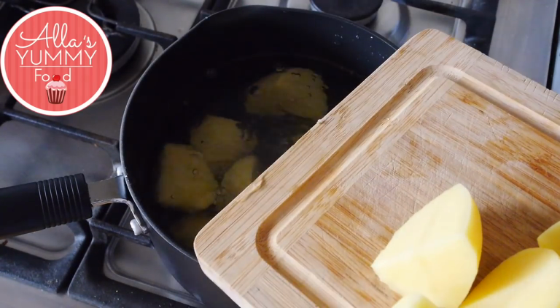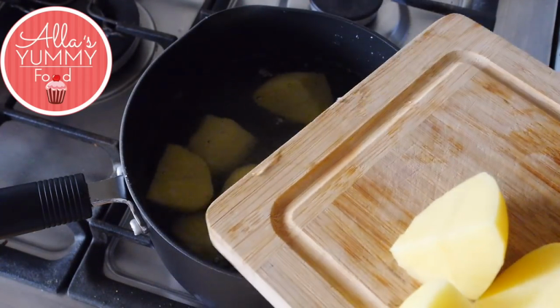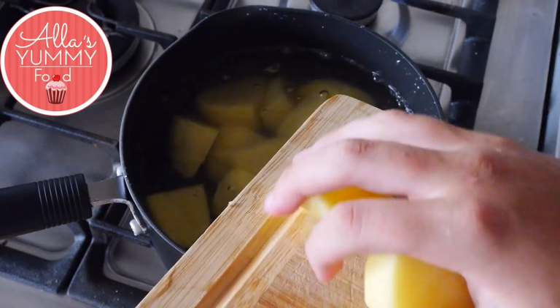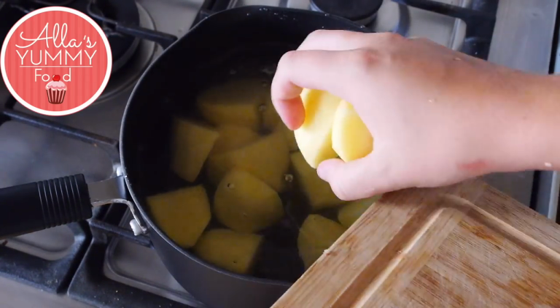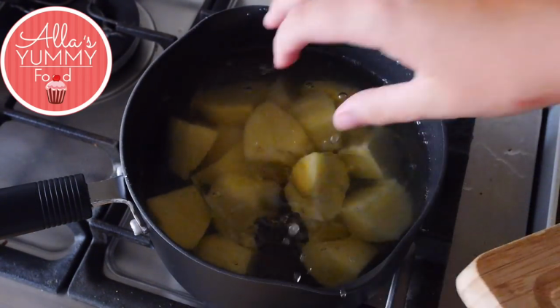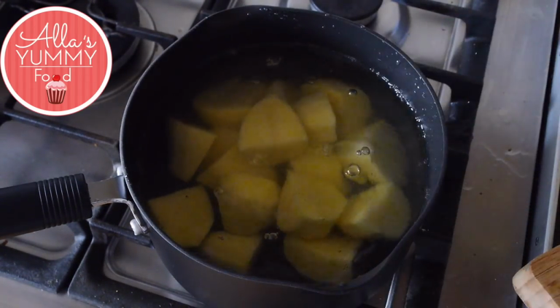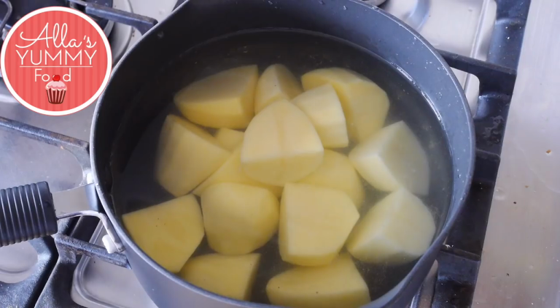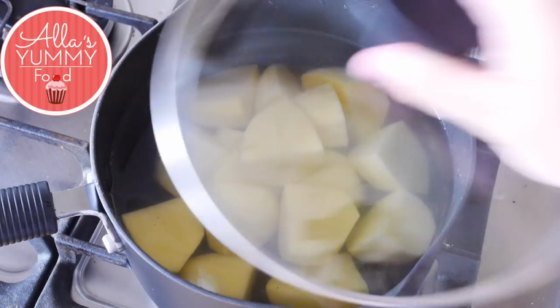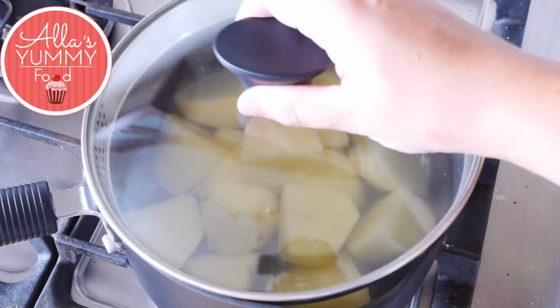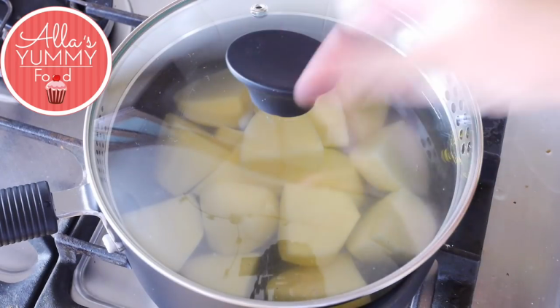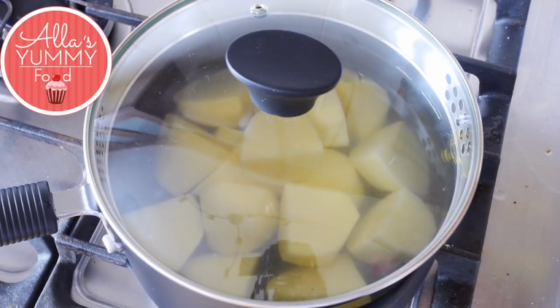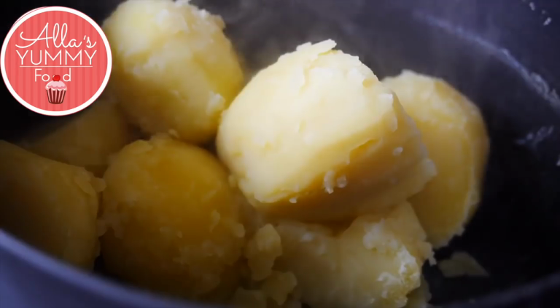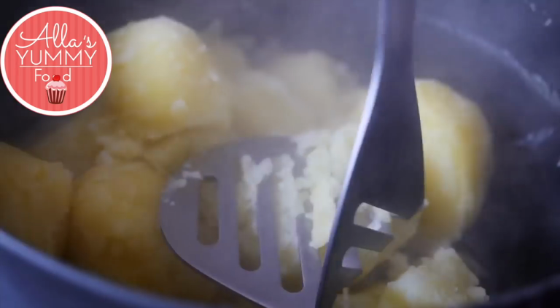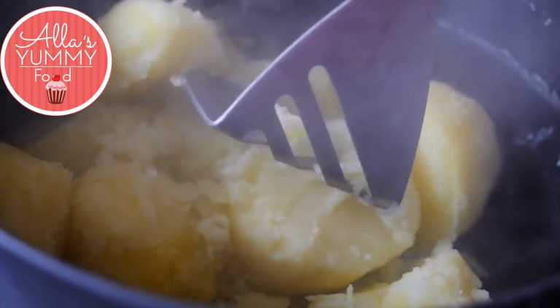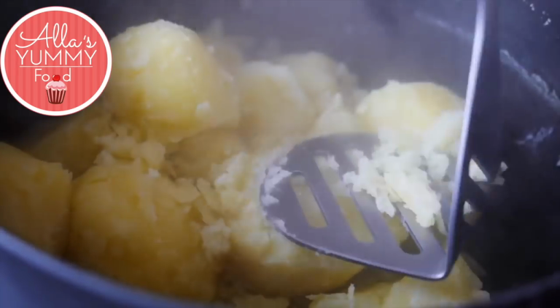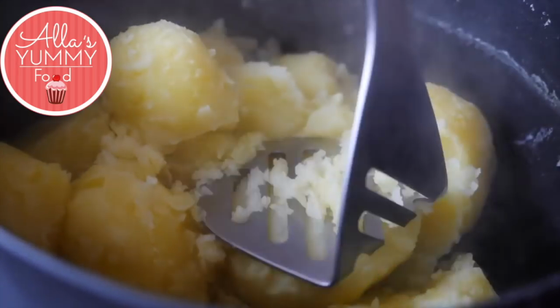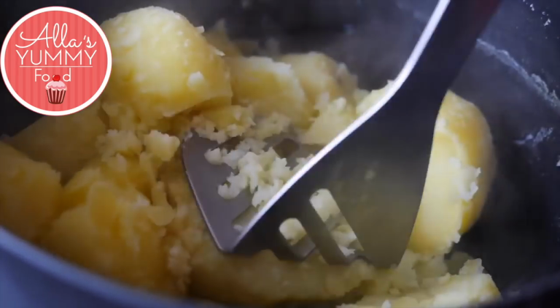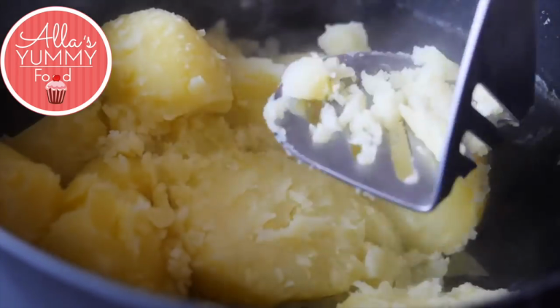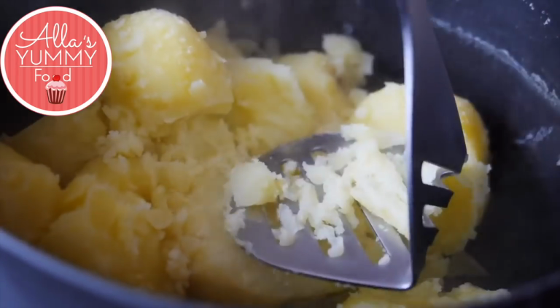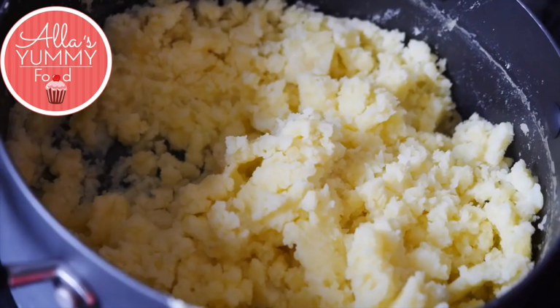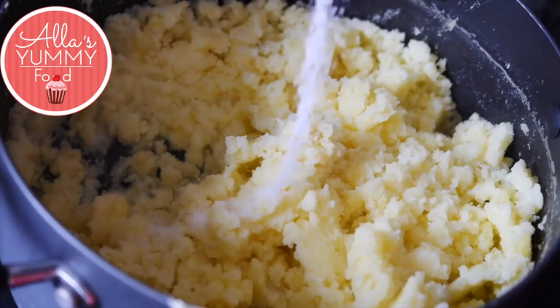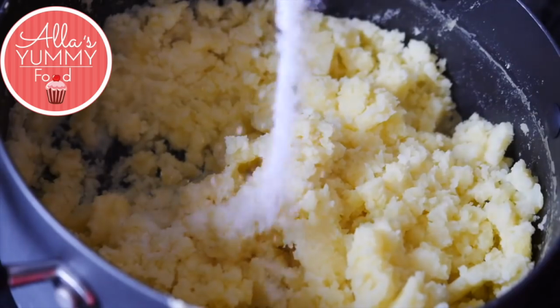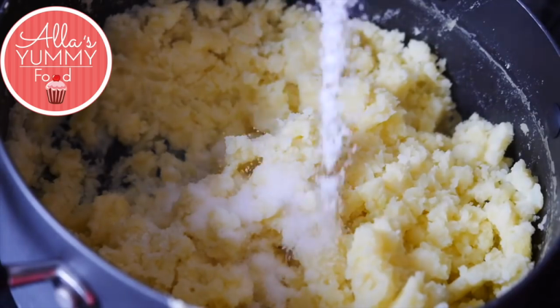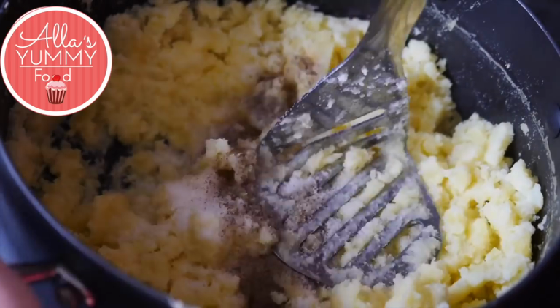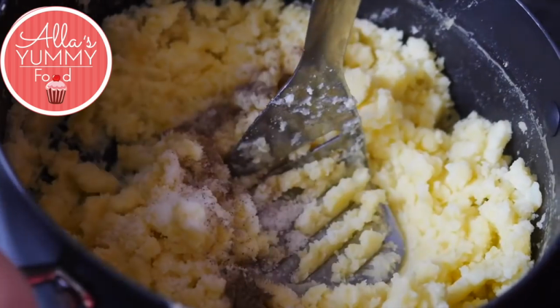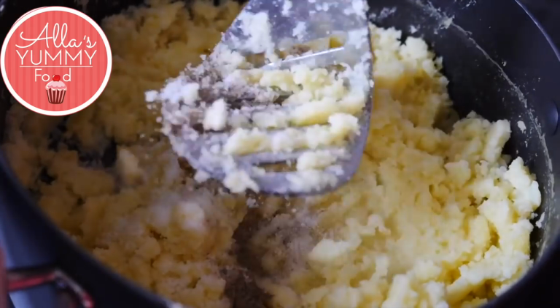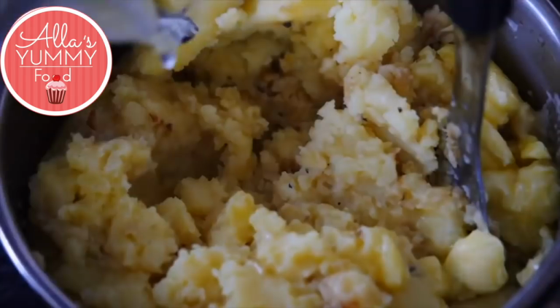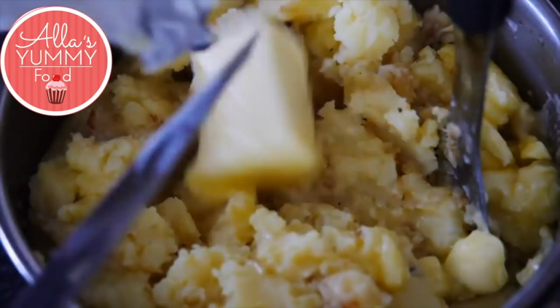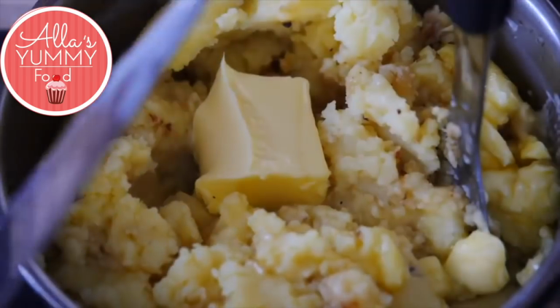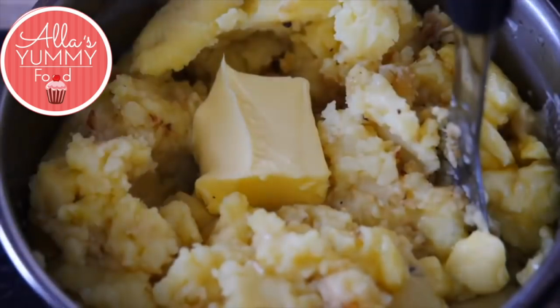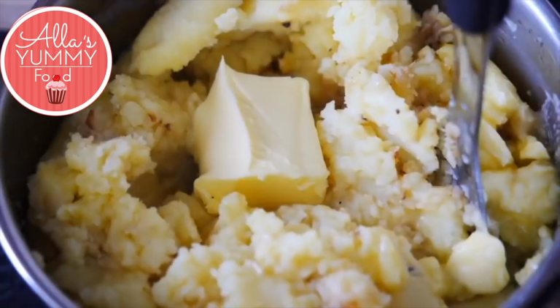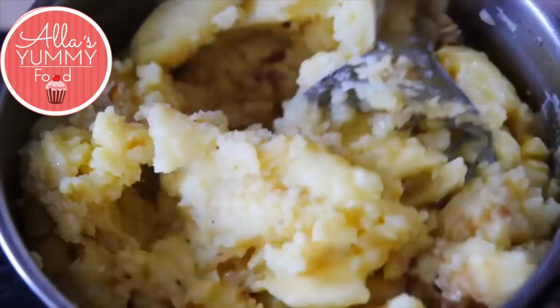Once the potatoes are boiled and ready, mash them with a potato masher. Add seasoning — salt, pepper, and a bit of butter — mix everything together, and the potato filling is done.